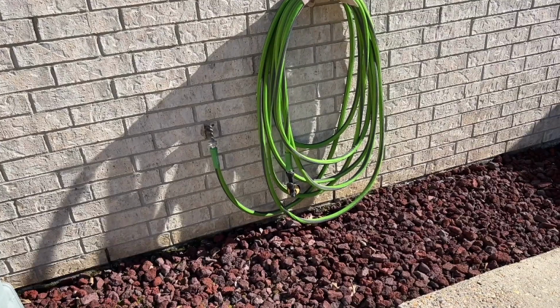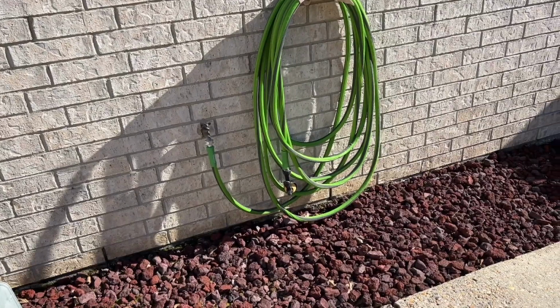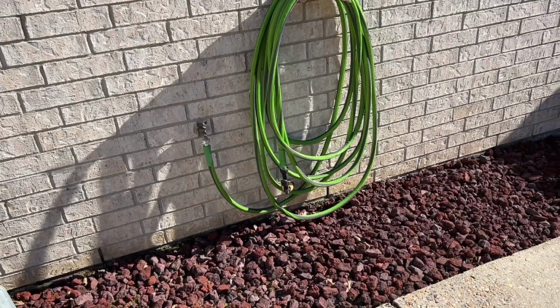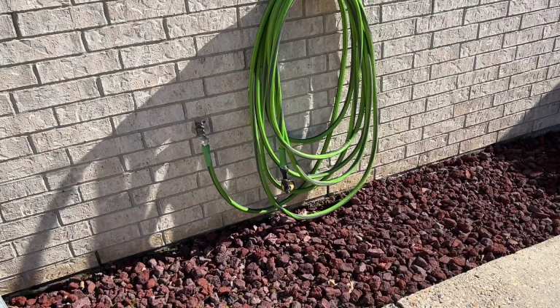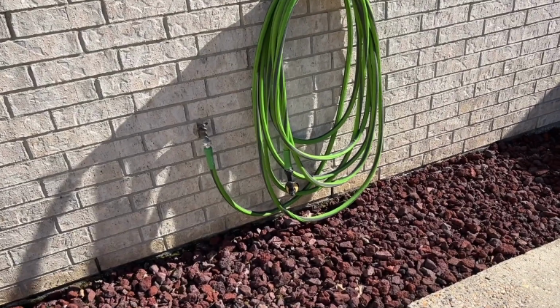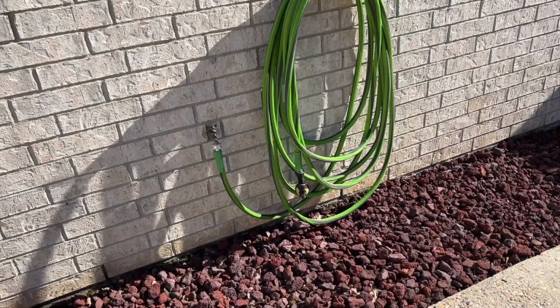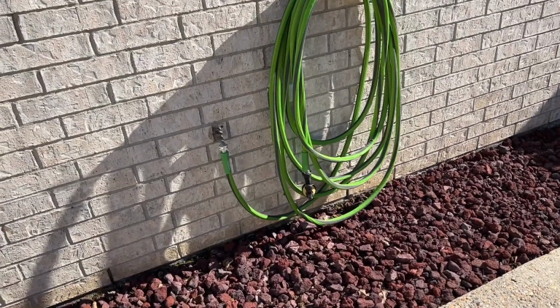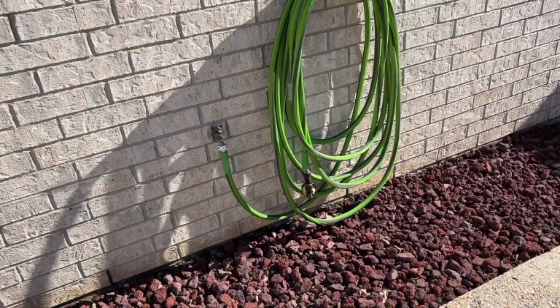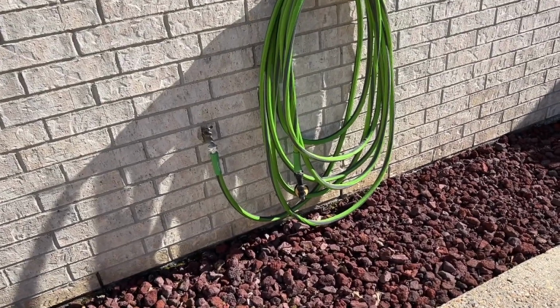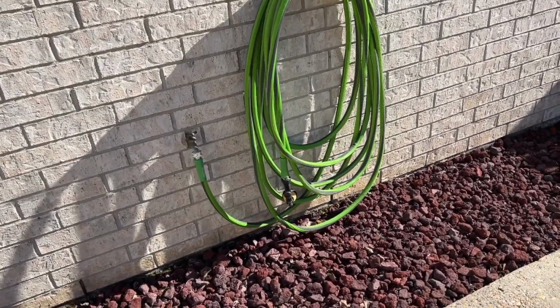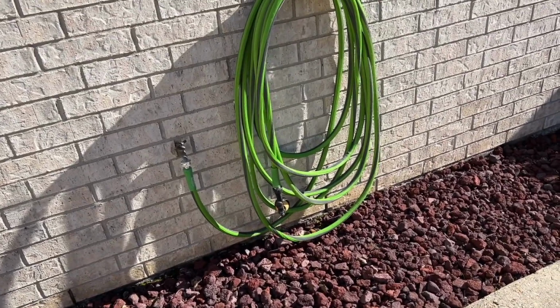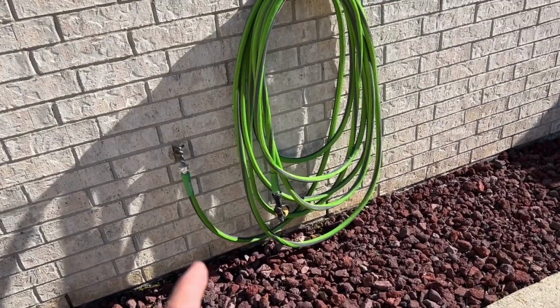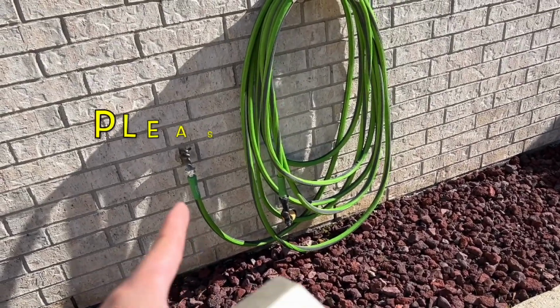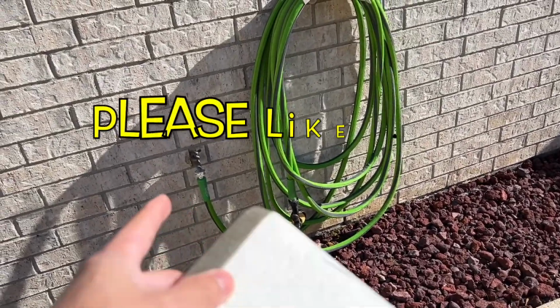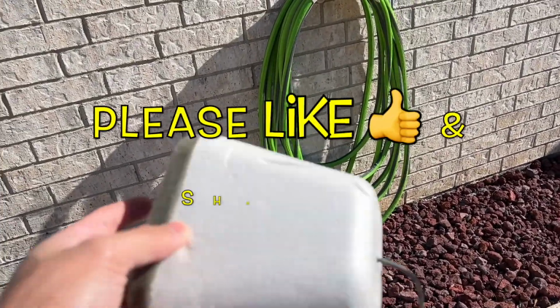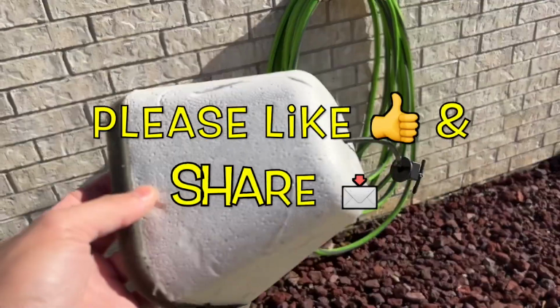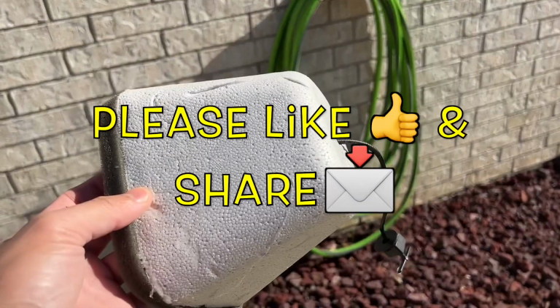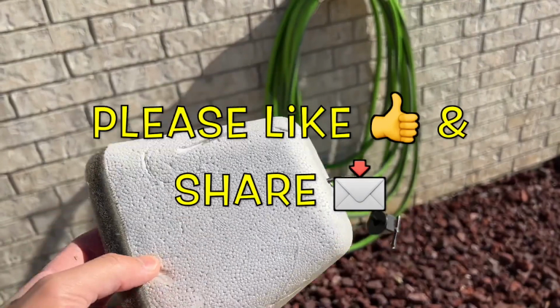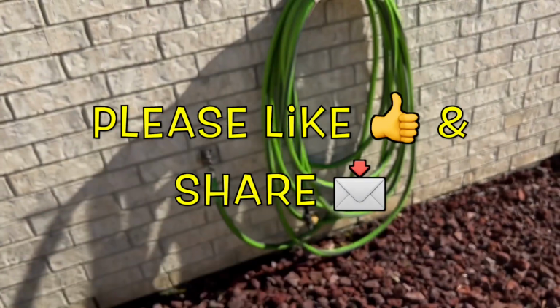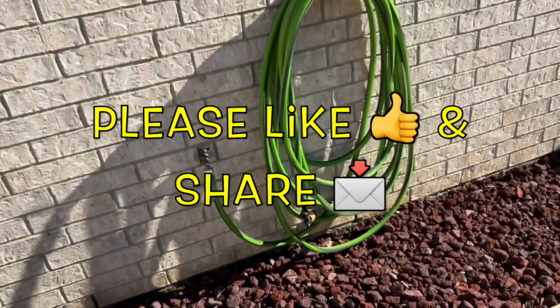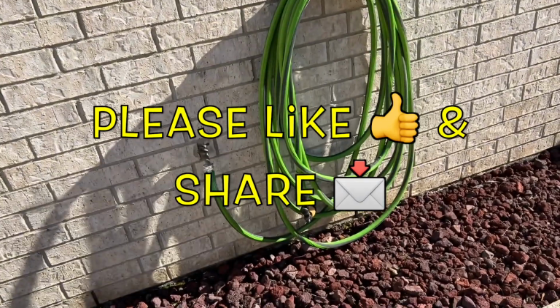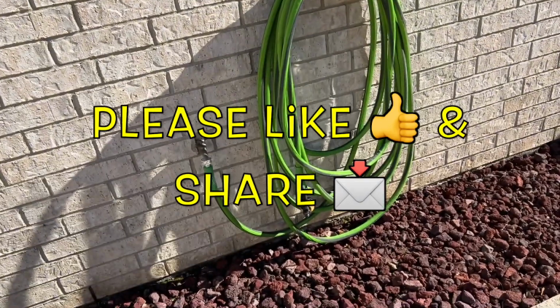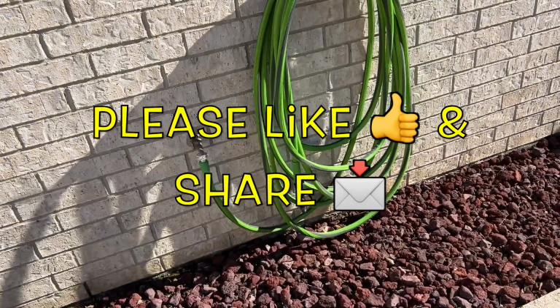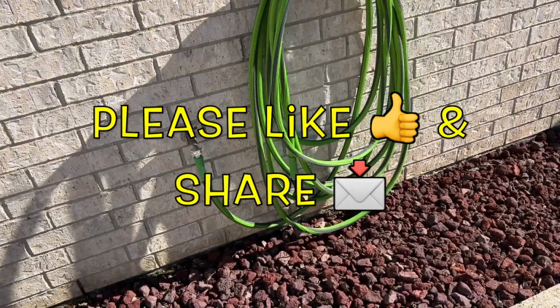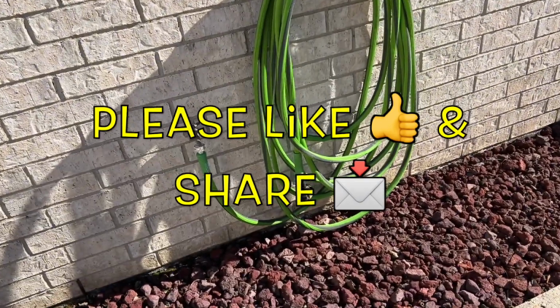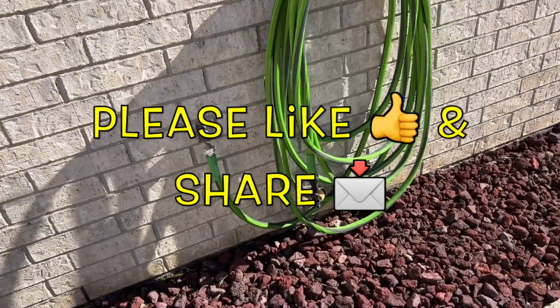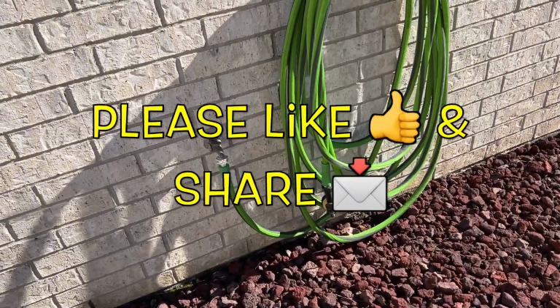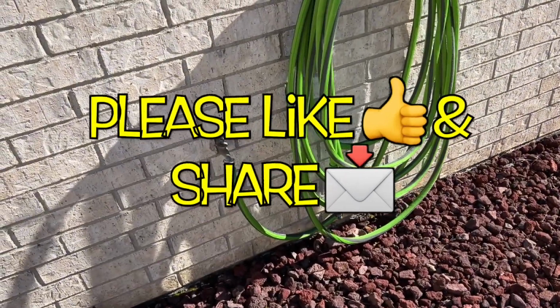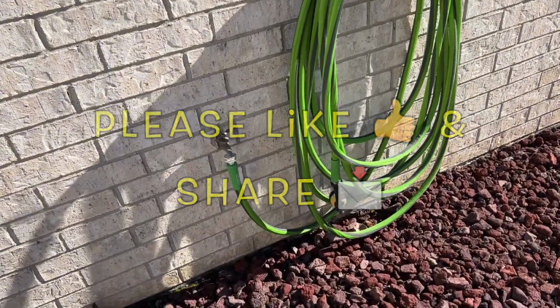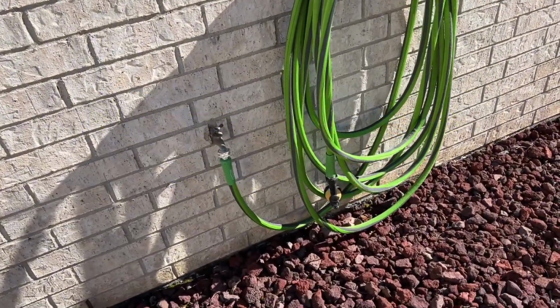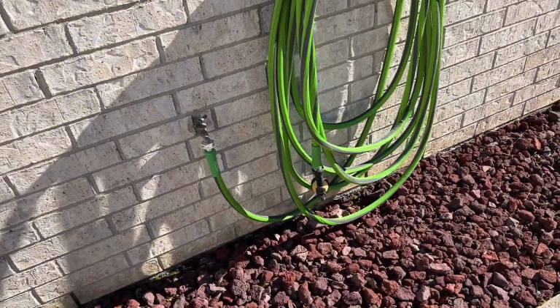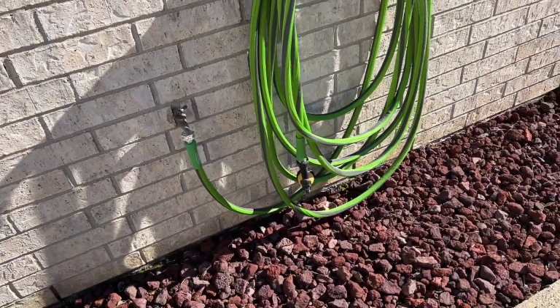Hi, what's up YouTube? In today's video I'm going to give you some tips for your outdoor faucet and for some of your plants outside during a hard freeze or a harsh winter.